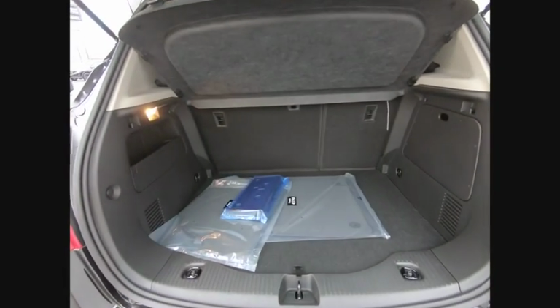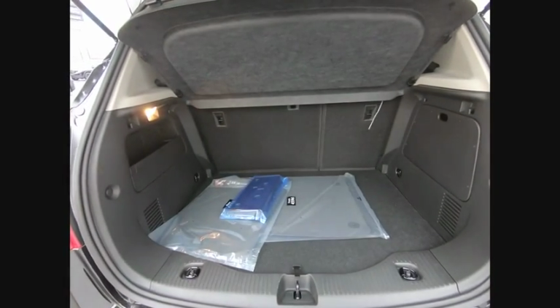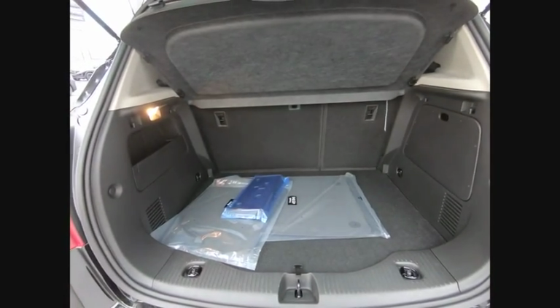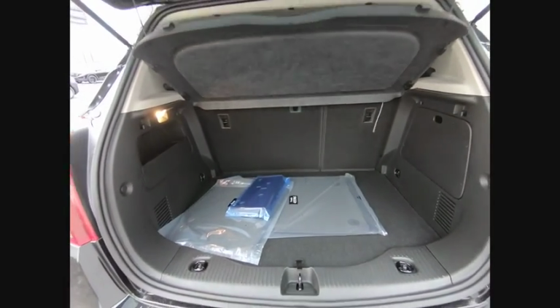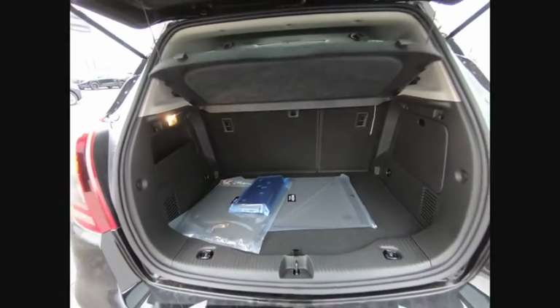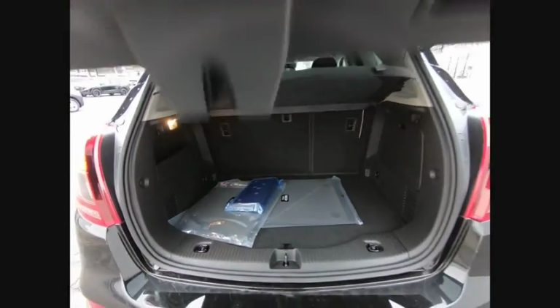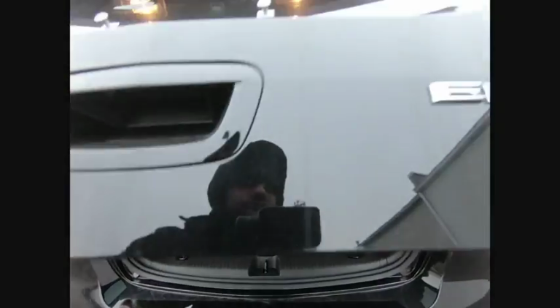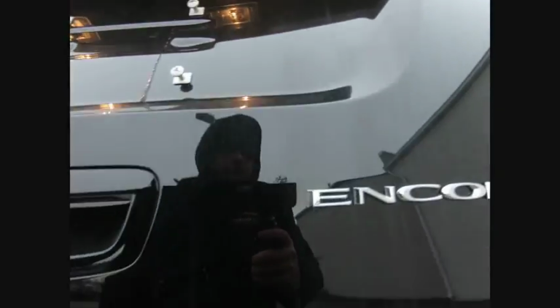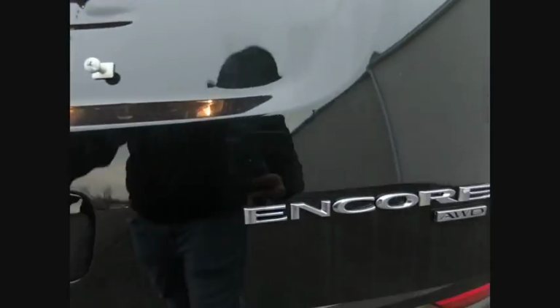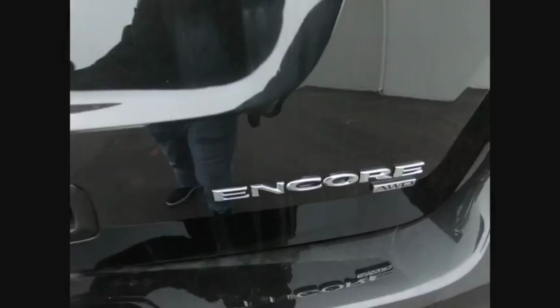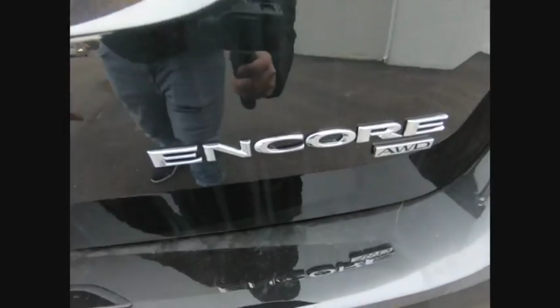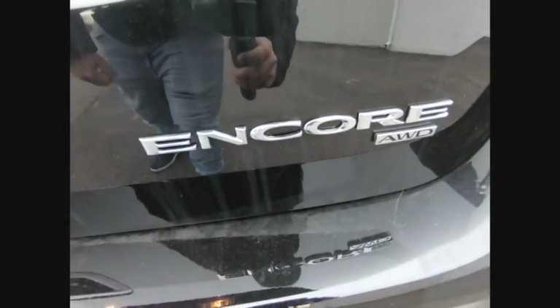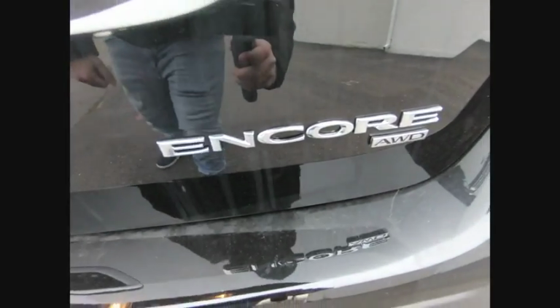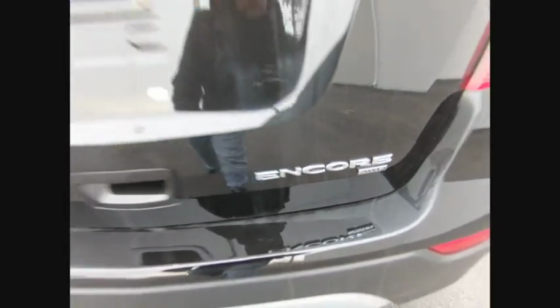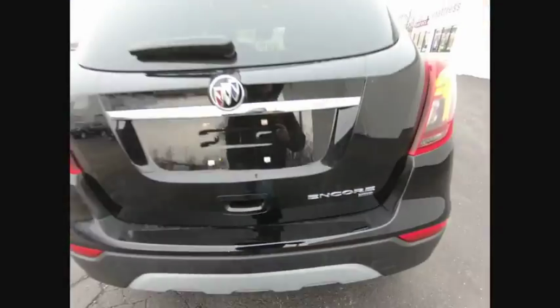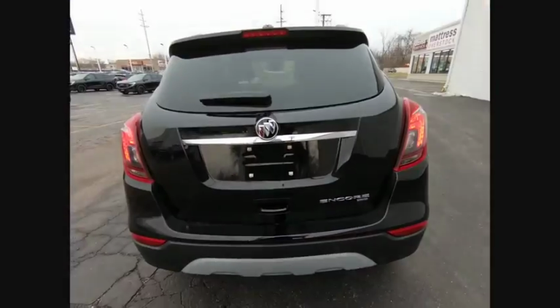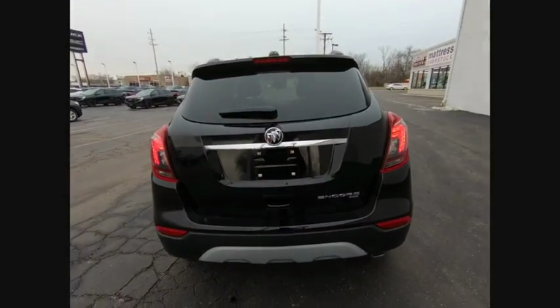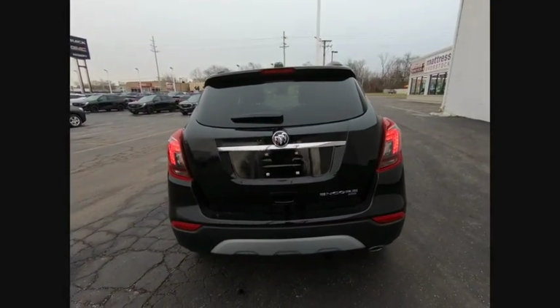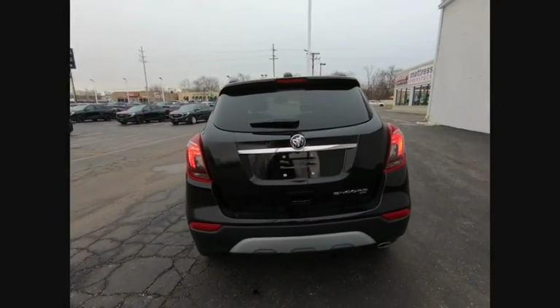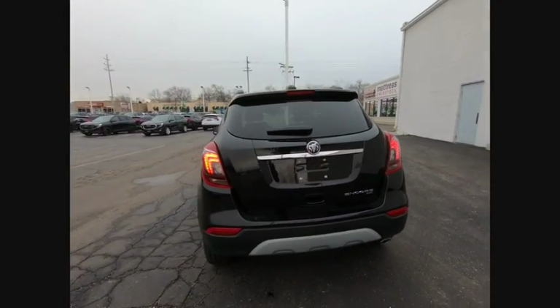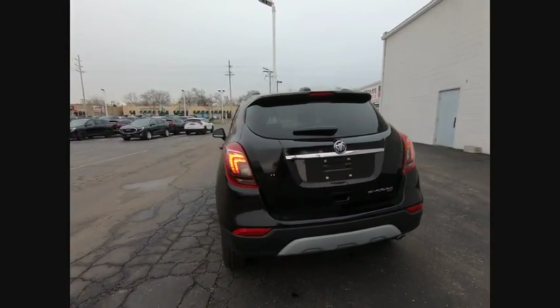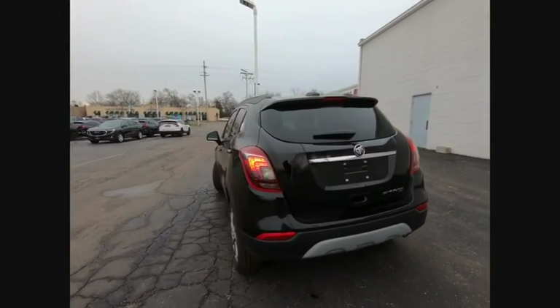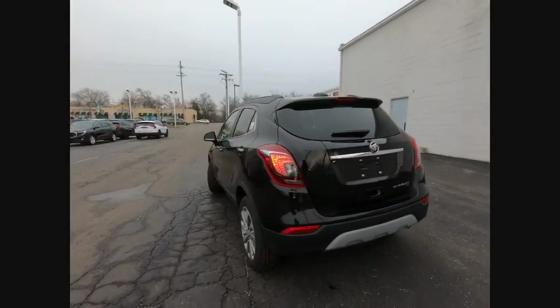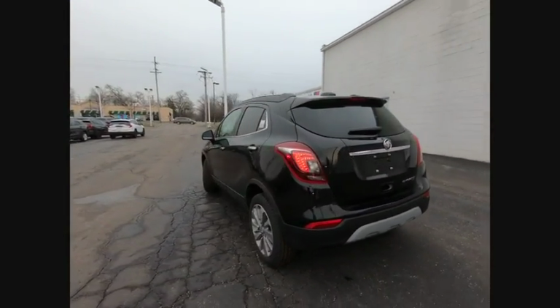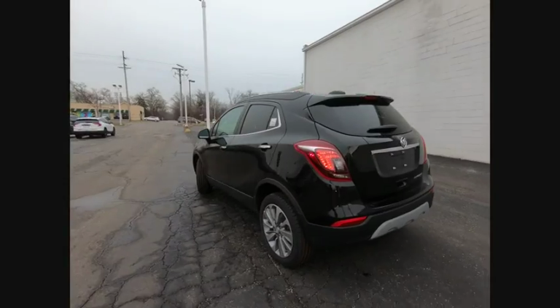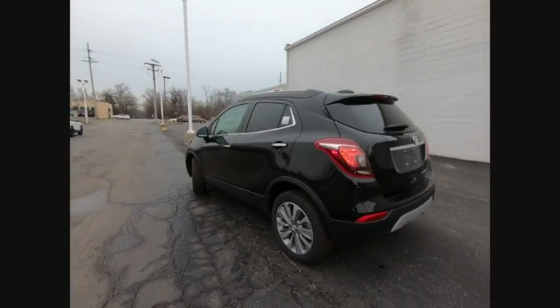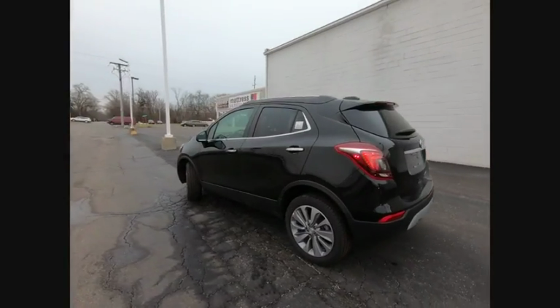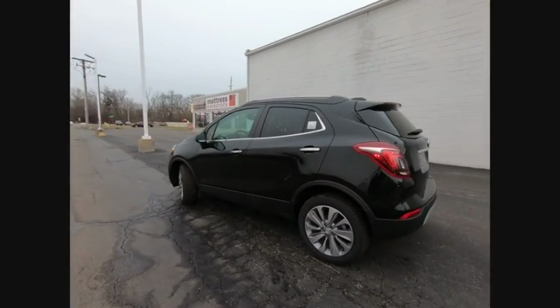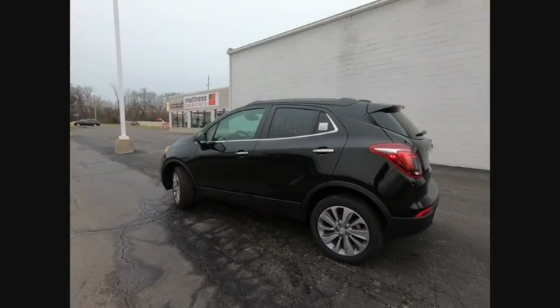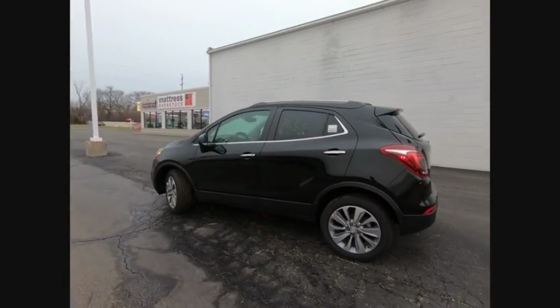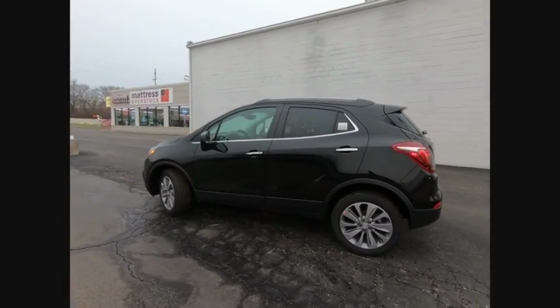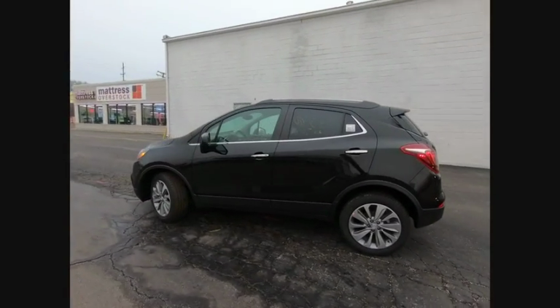This vehicle has less than 100 miles. Here are some of this vehicle's great options: turbo-charged, heated mirrors, all-wheel drive, aluminum wheels, traction control, stability control.